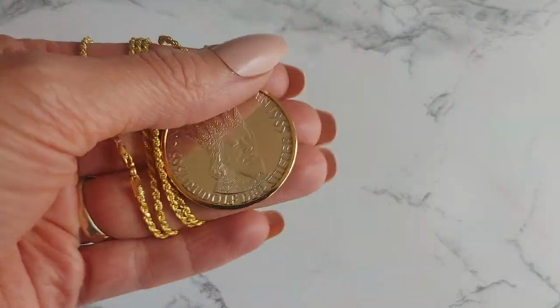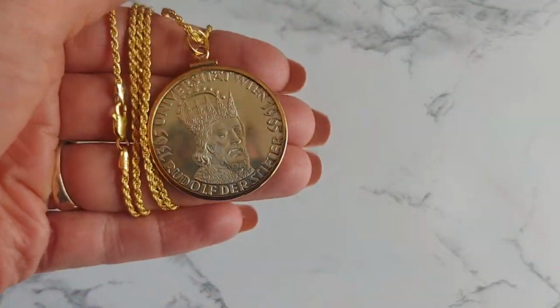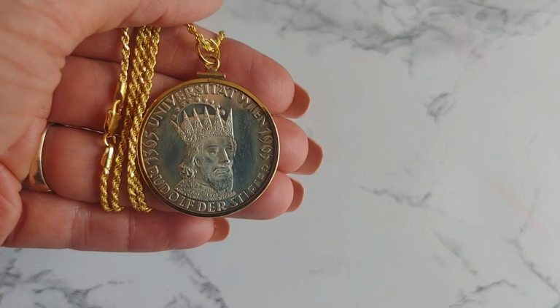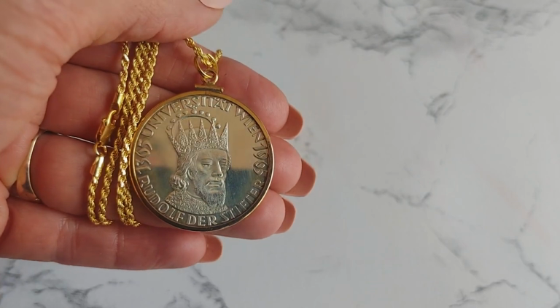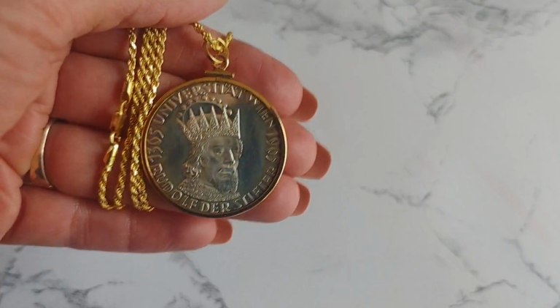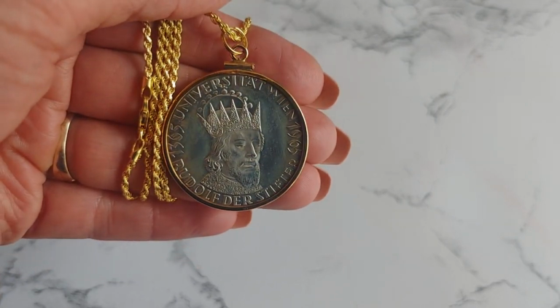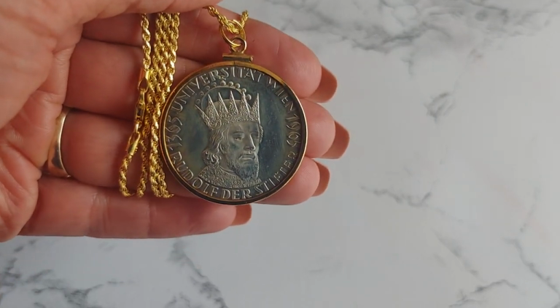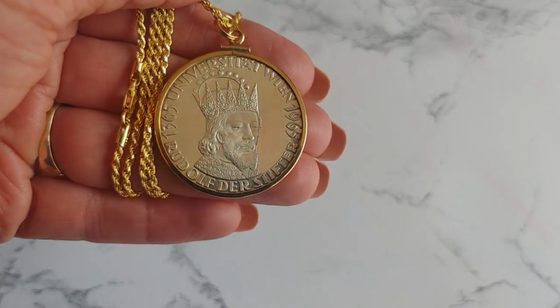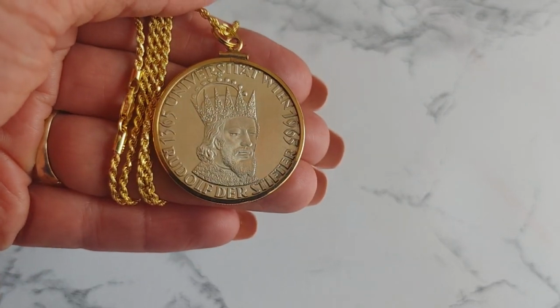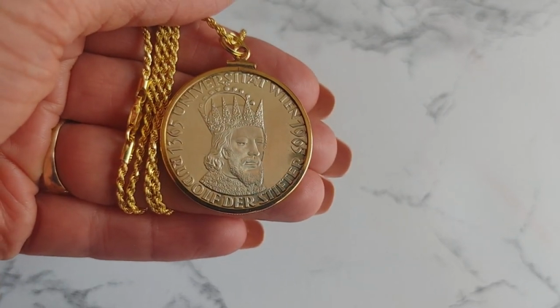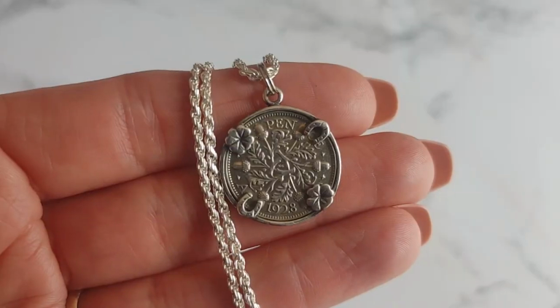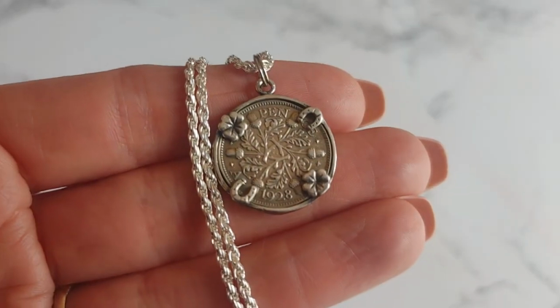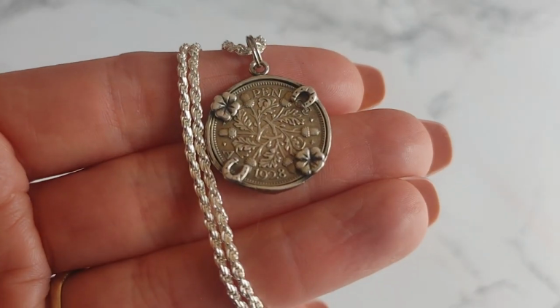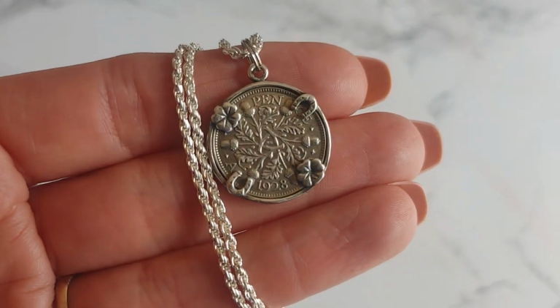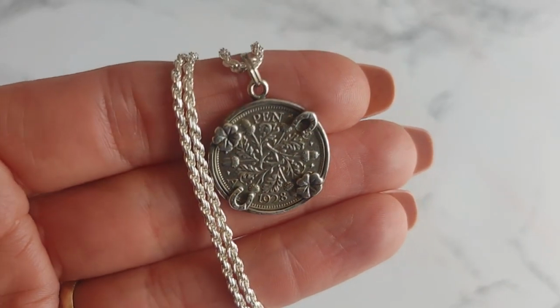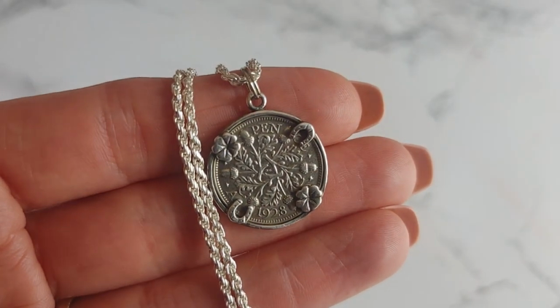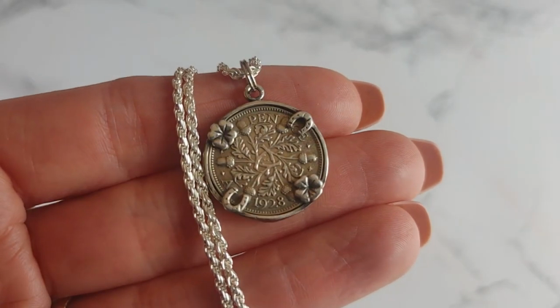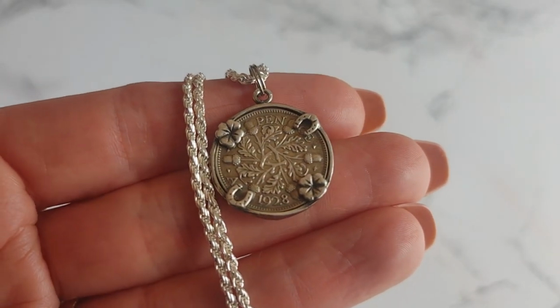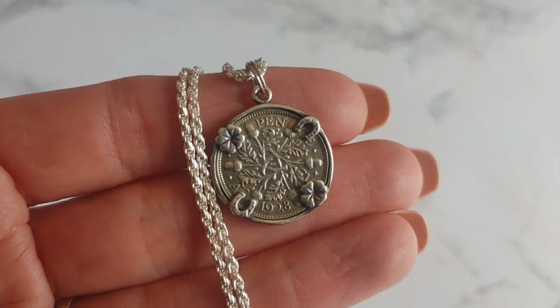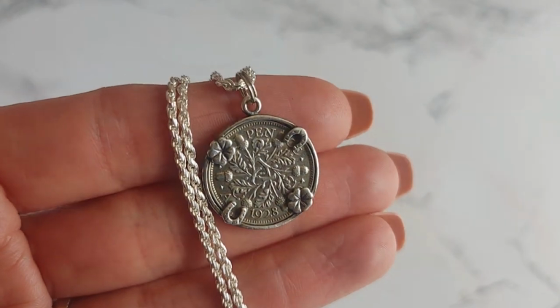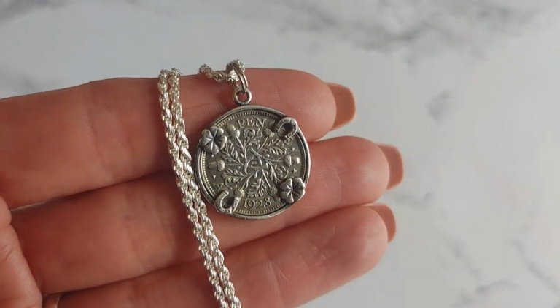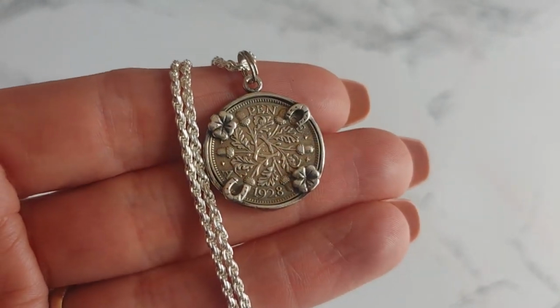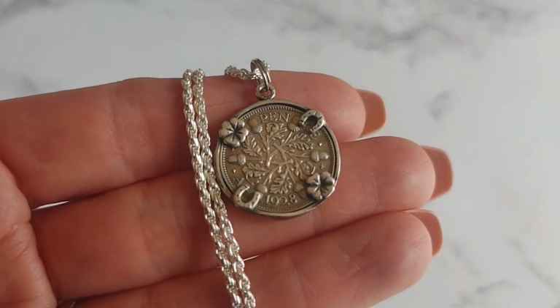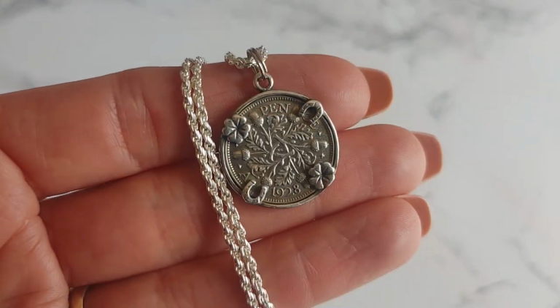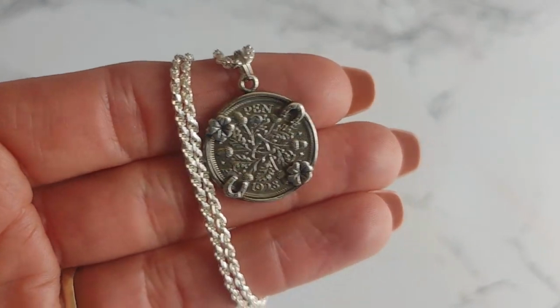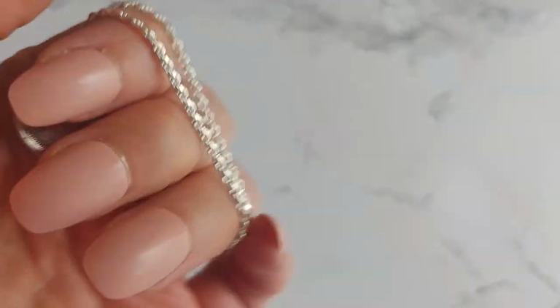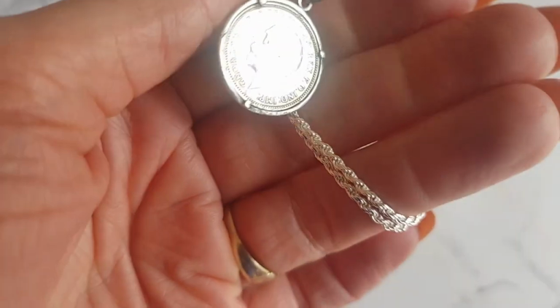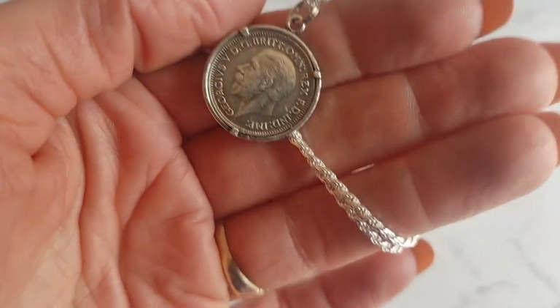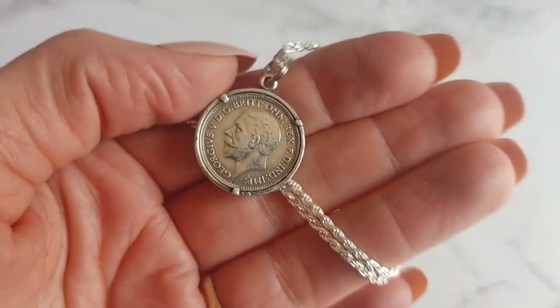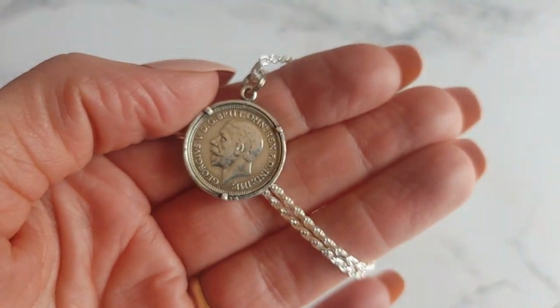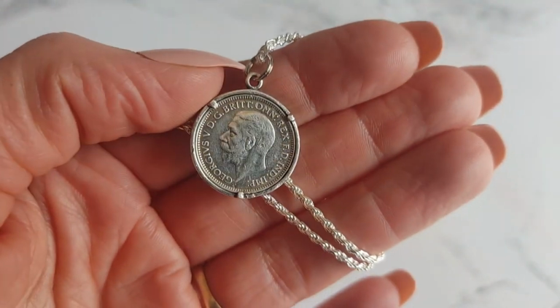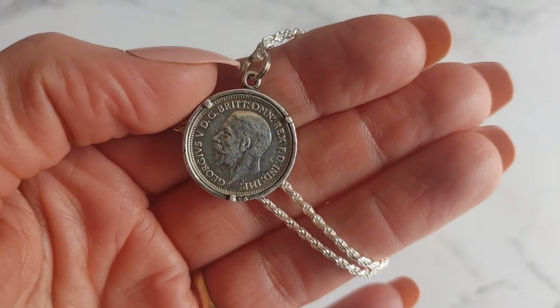The pendant is set on an 18-karat gold-filled rope chain. Here we have a lucky 1928 English sixpence coin pendant in a good luck bezel on a 925 sterling silver rope chain.